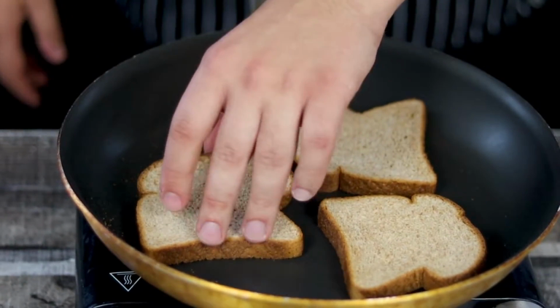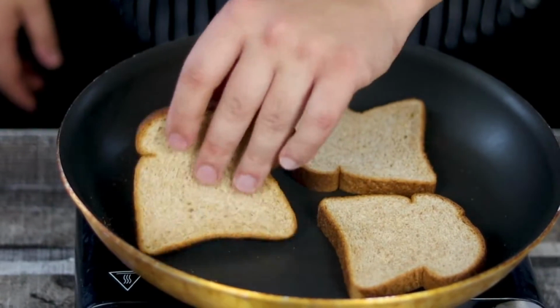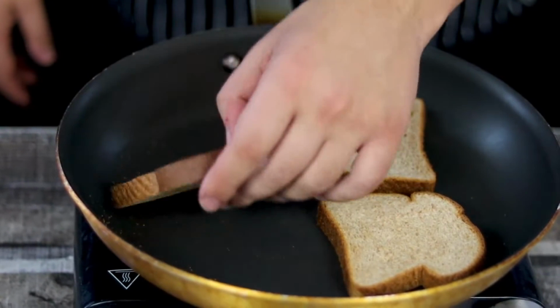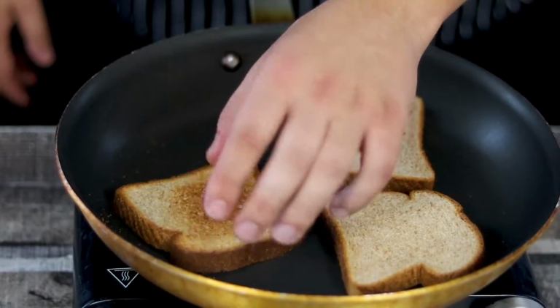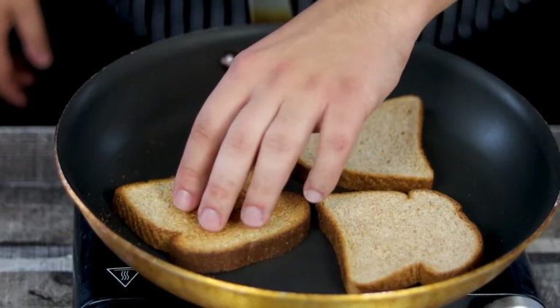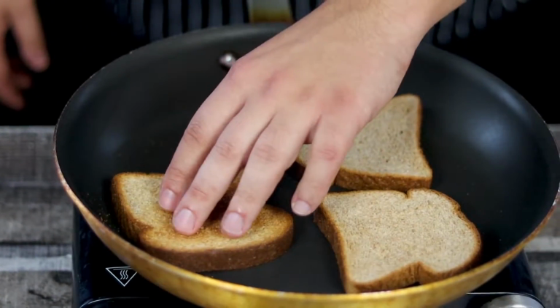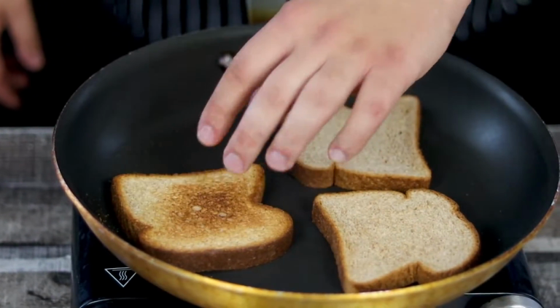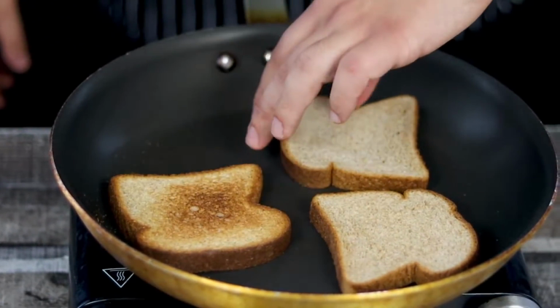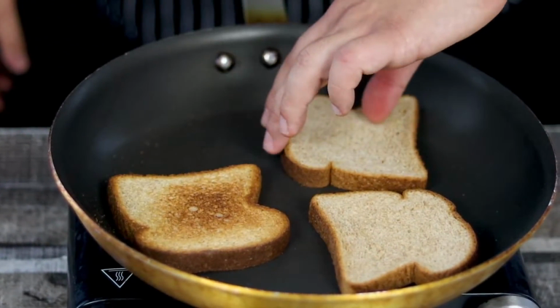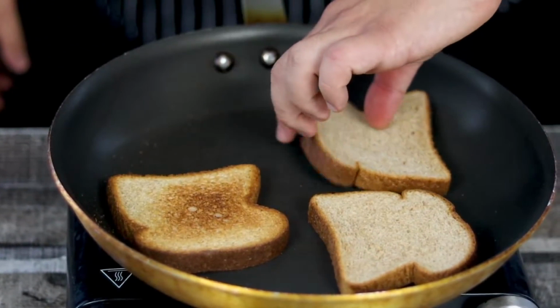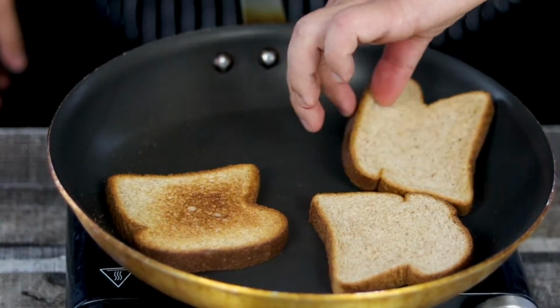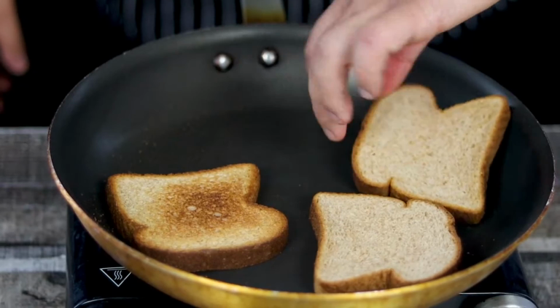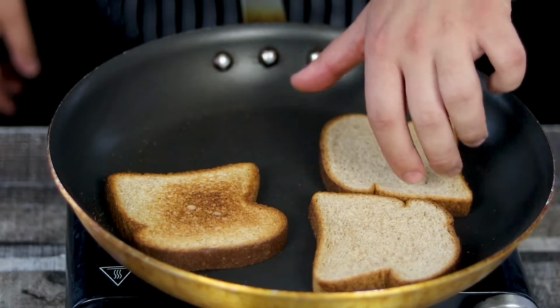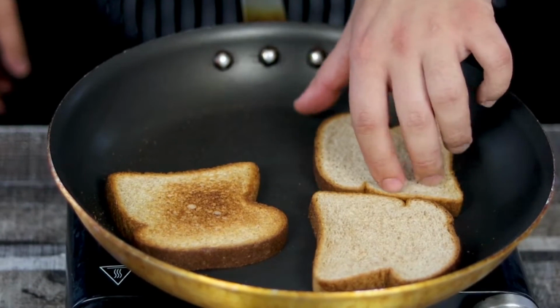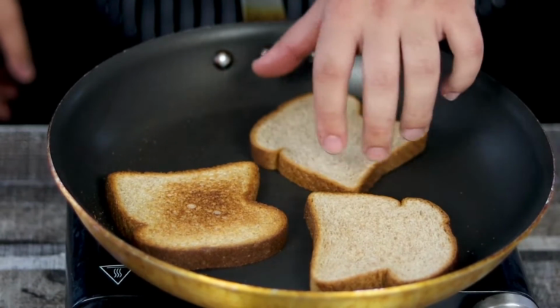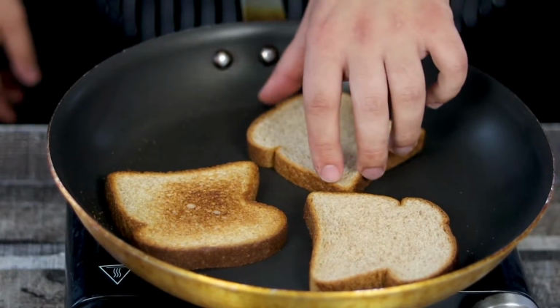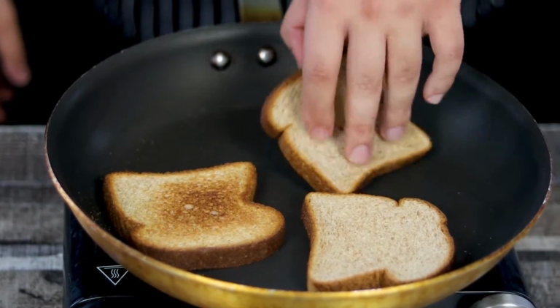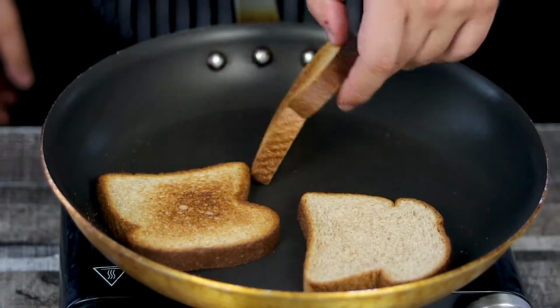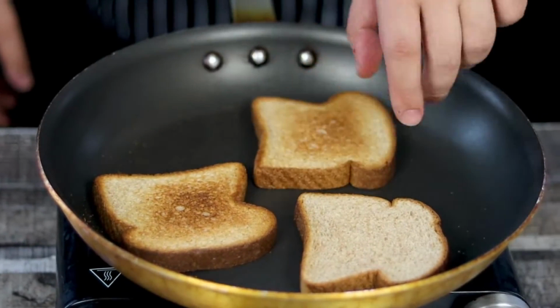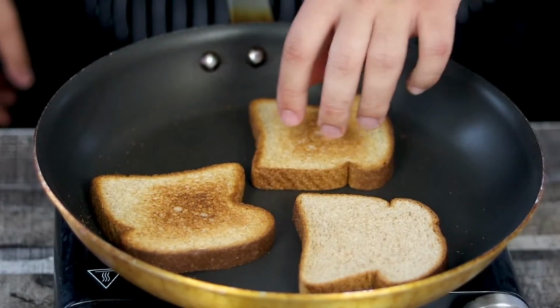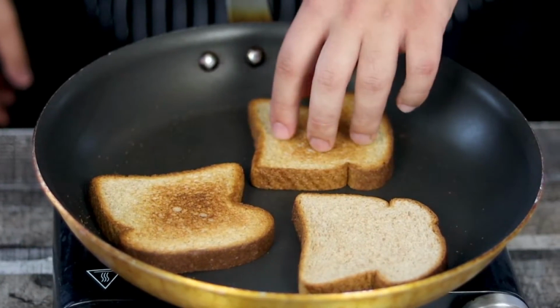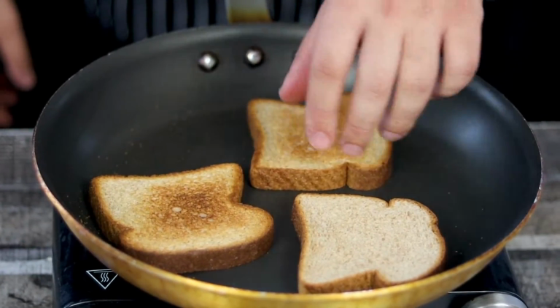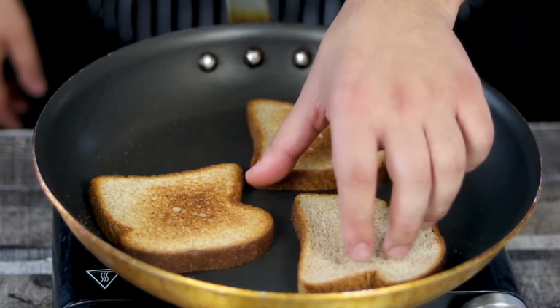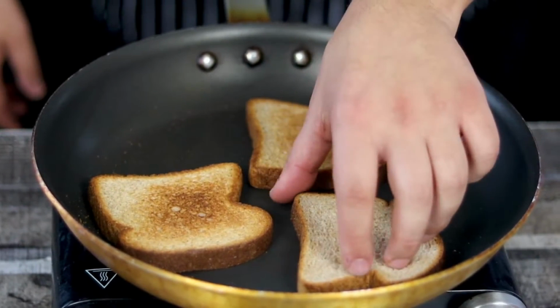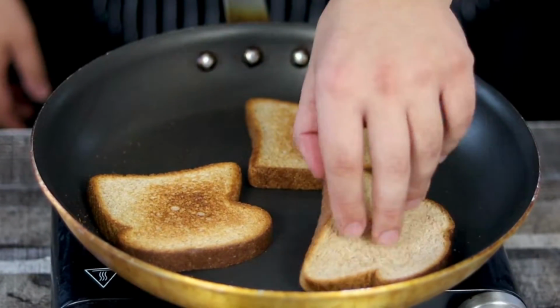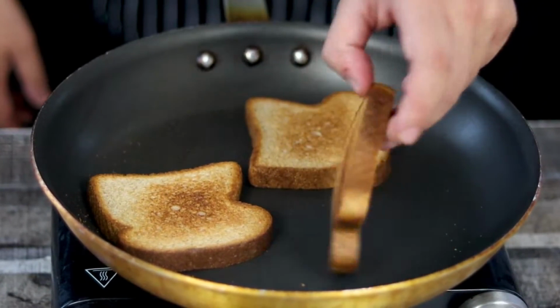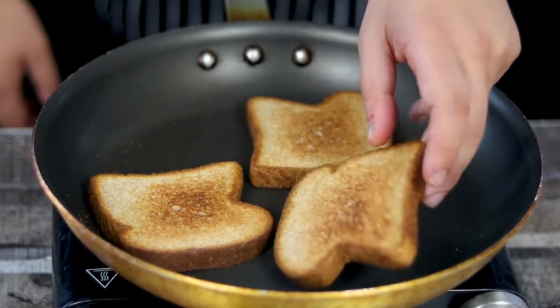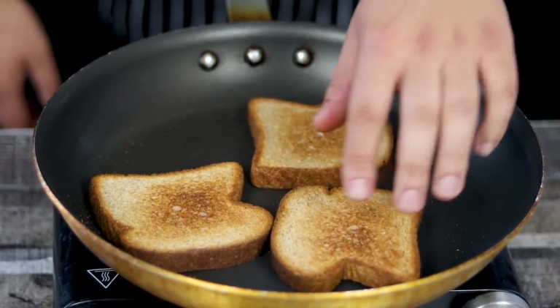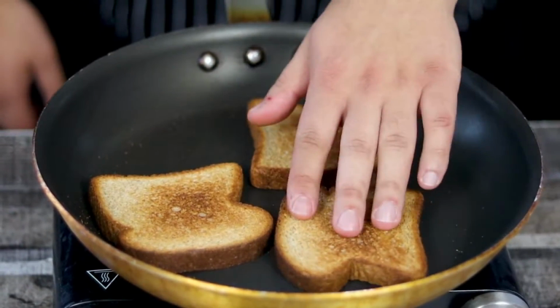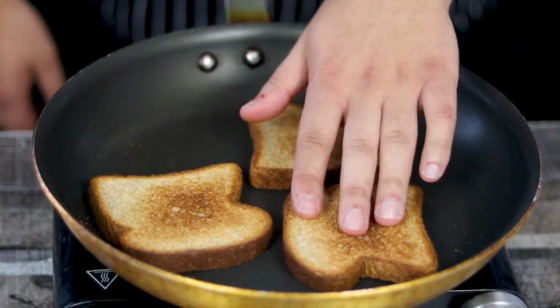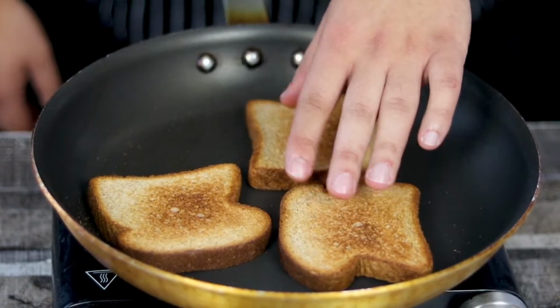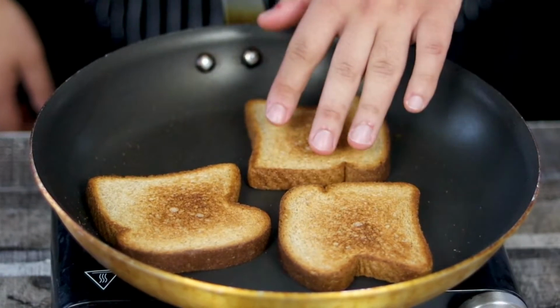Whatever you prefer. Toast your bread on medium heat on both sides until it's toasted well, and make sure not to use high heat because you don't want your bread to be burned.